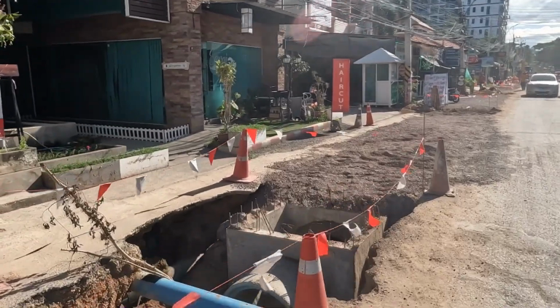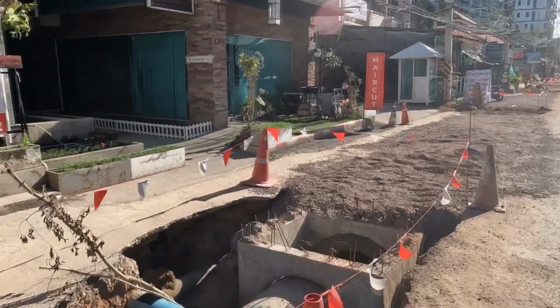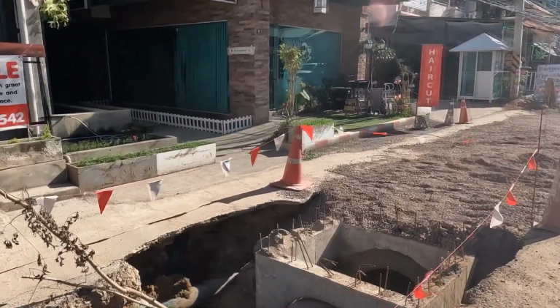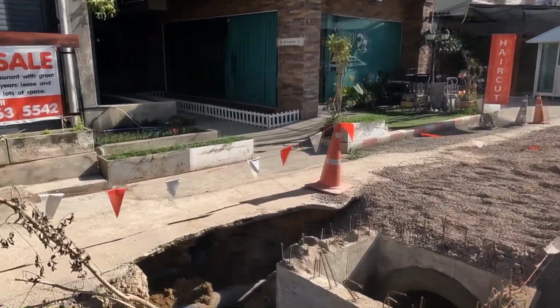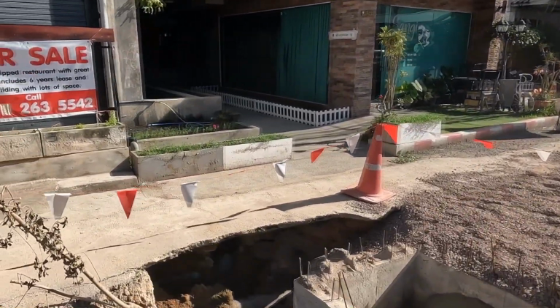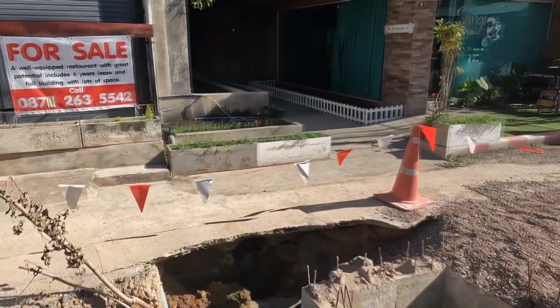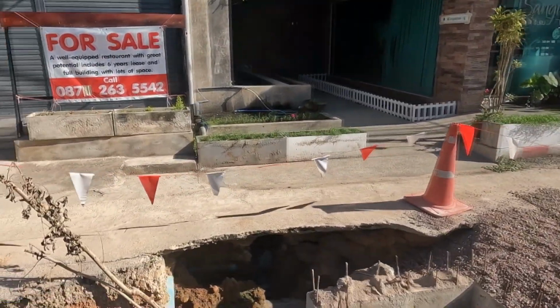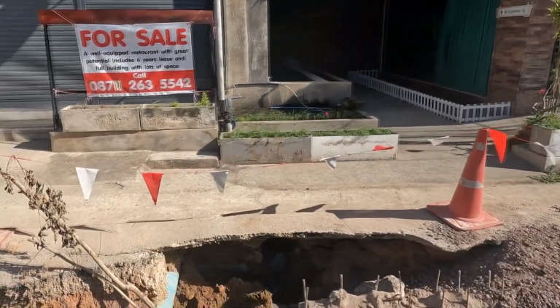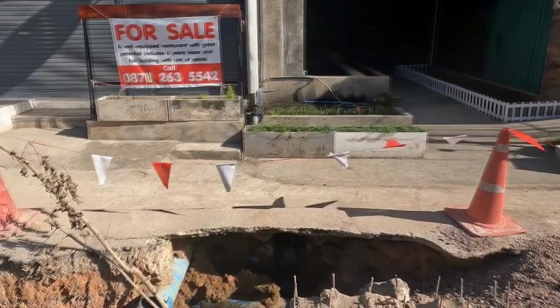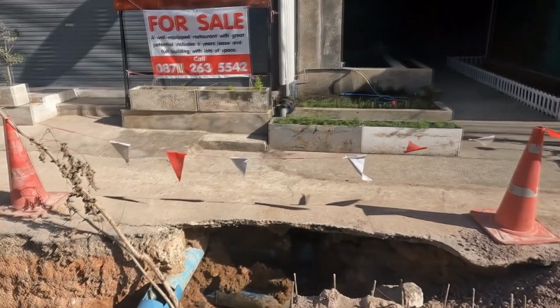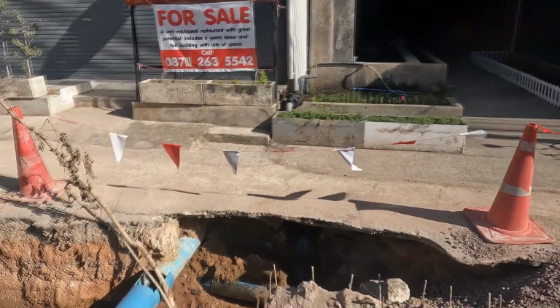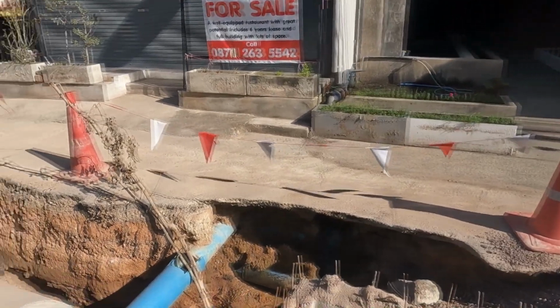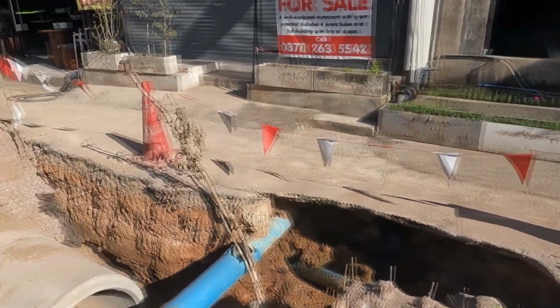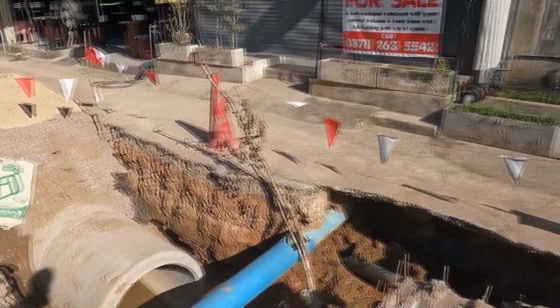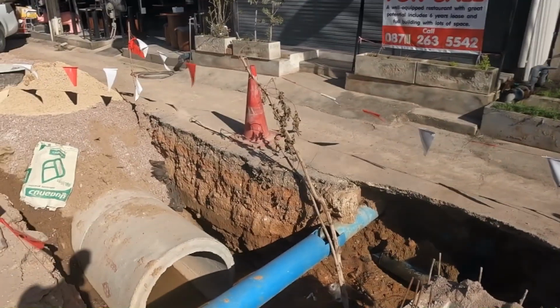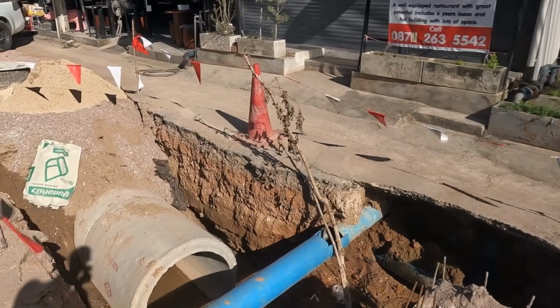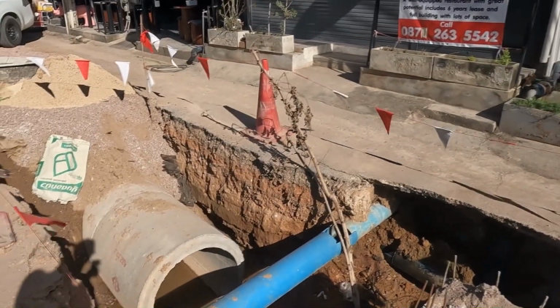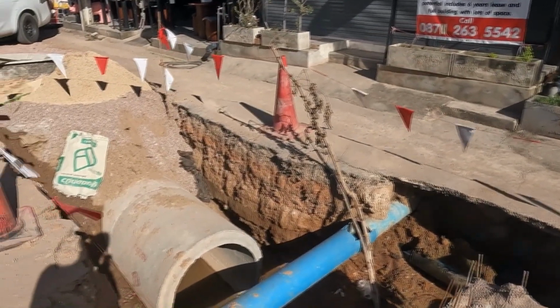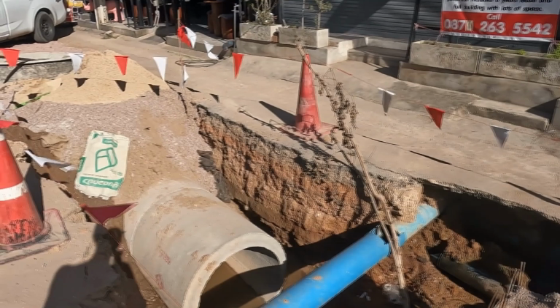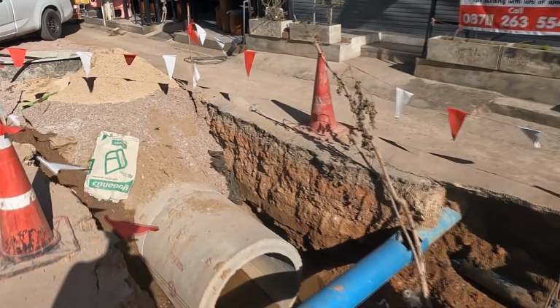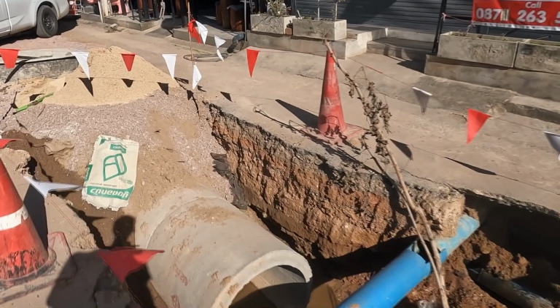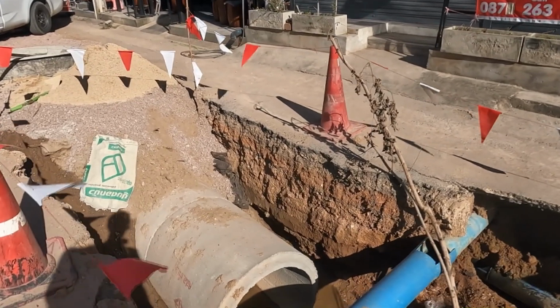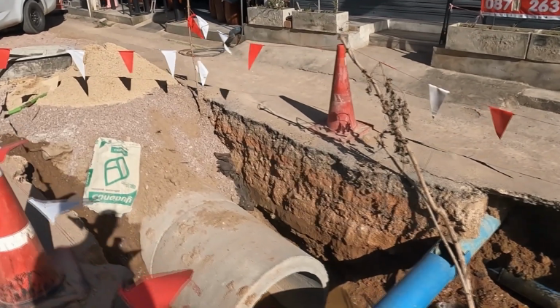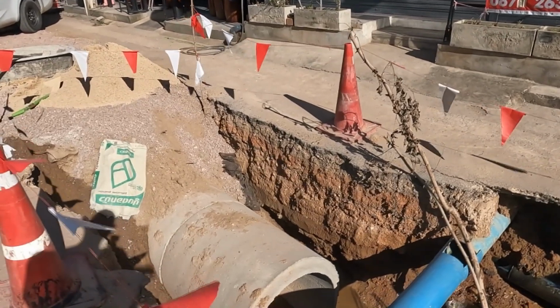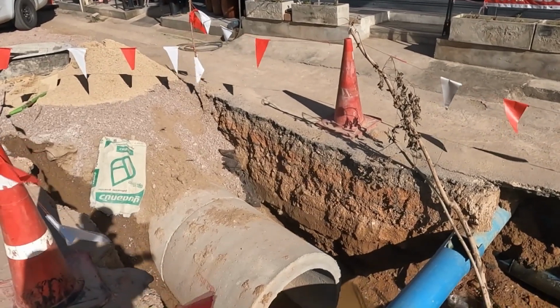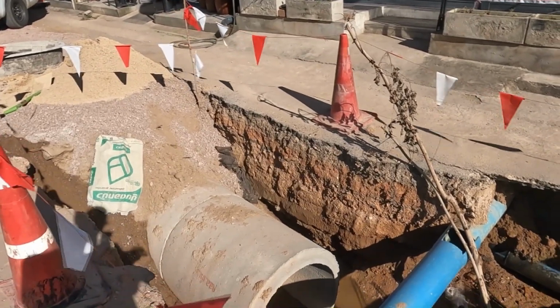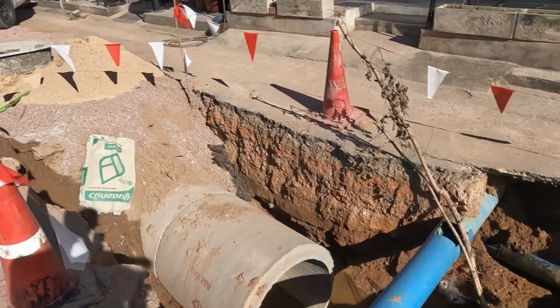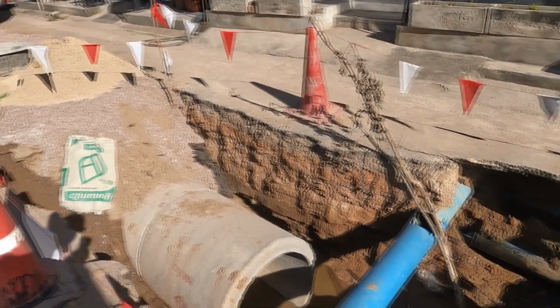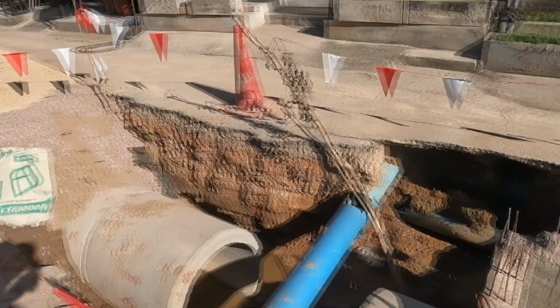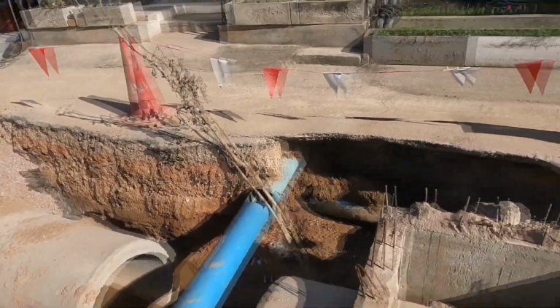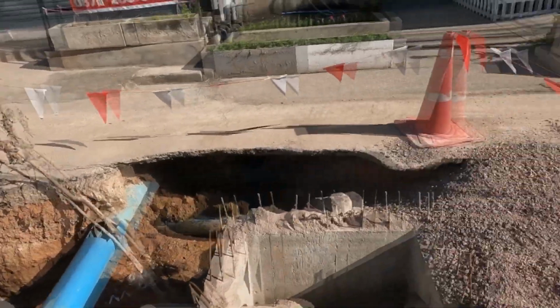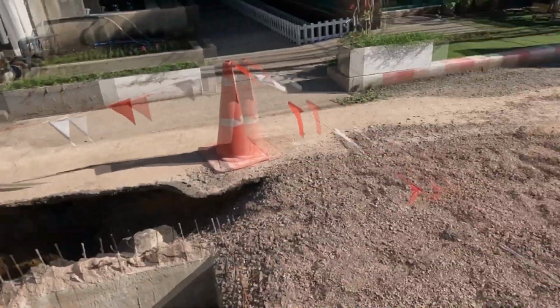You all saw this on the last video — evidently they still have a water system problem. Still leaking here. Want to see what they're going to do here; they're going to have to fix this somehow to connect the two together.